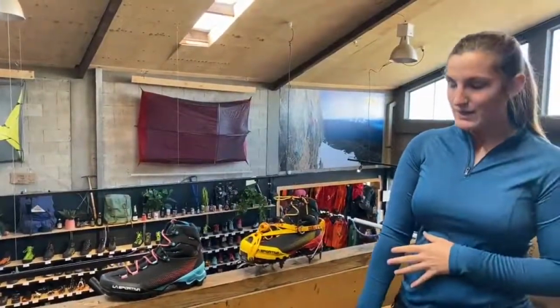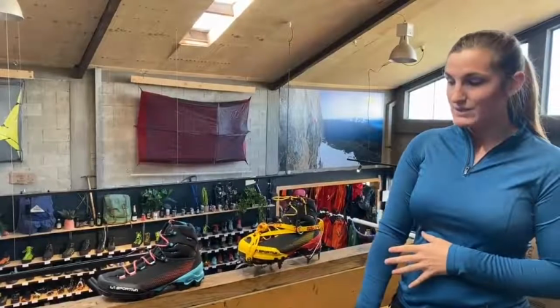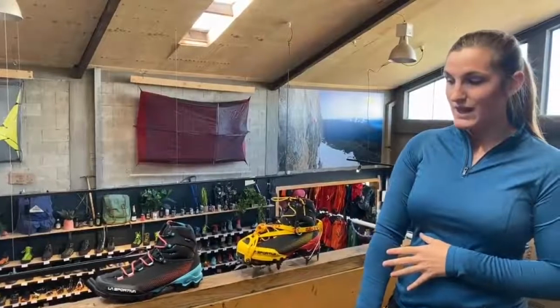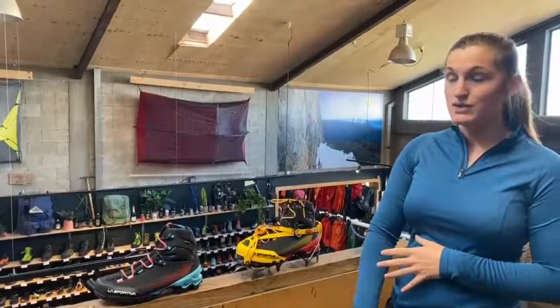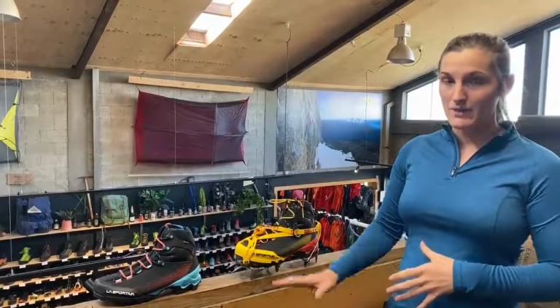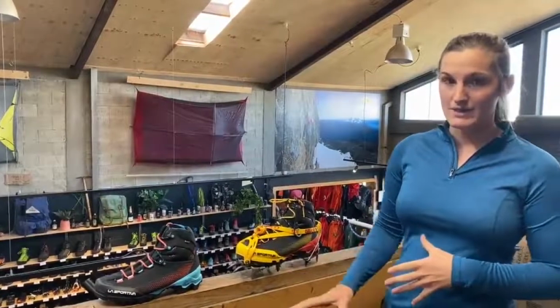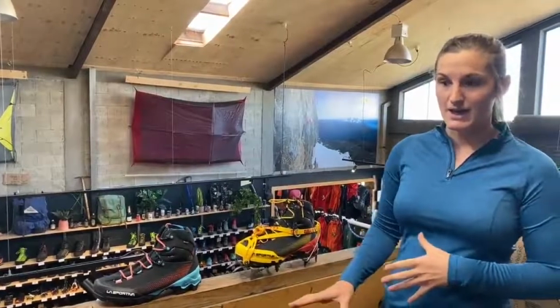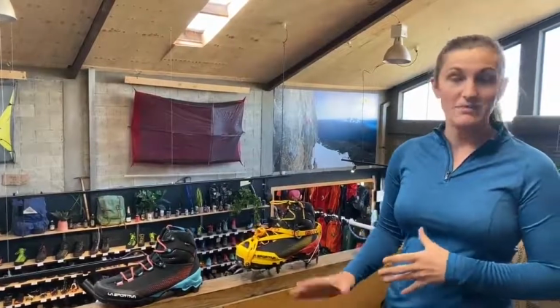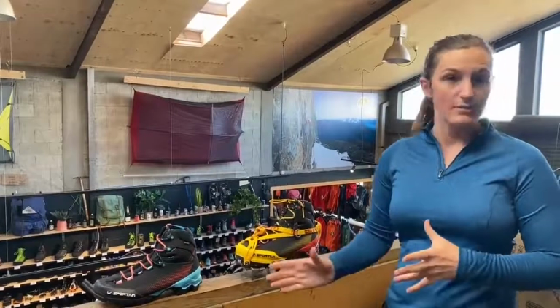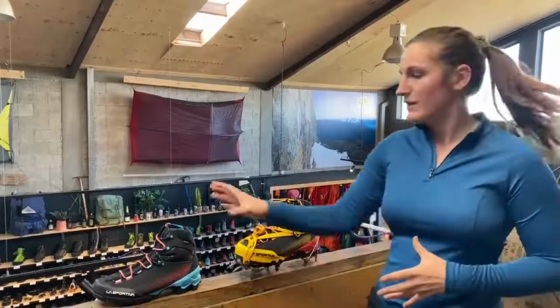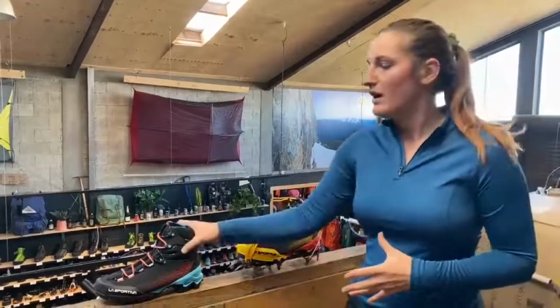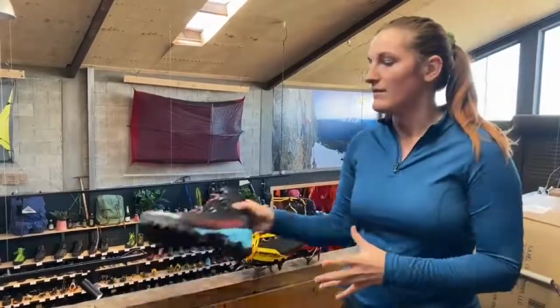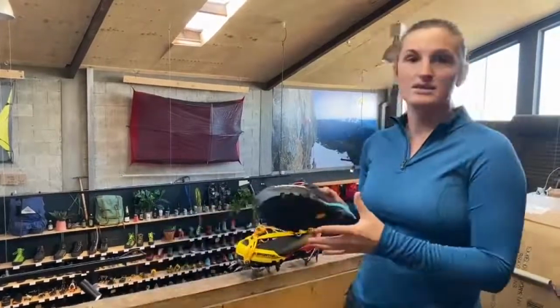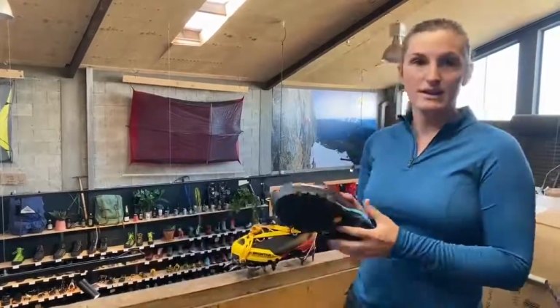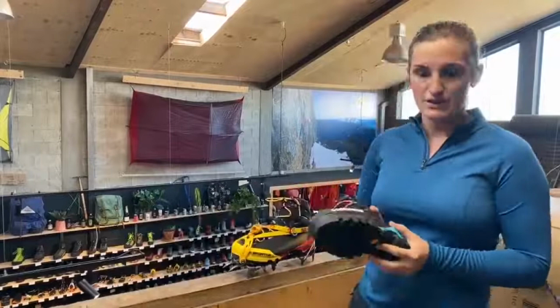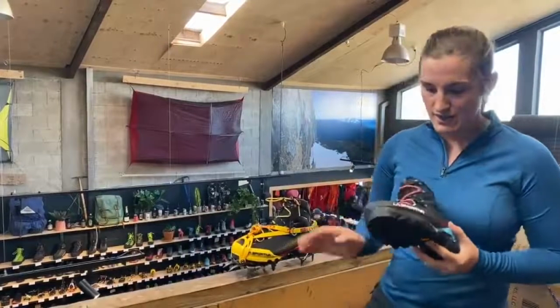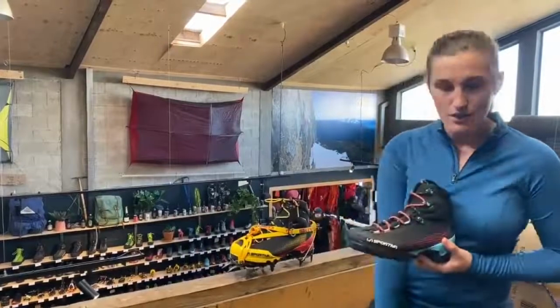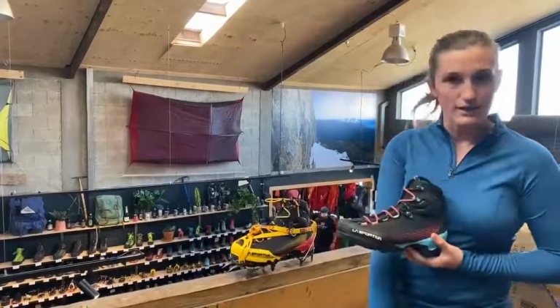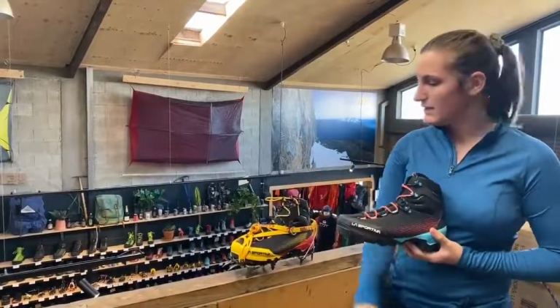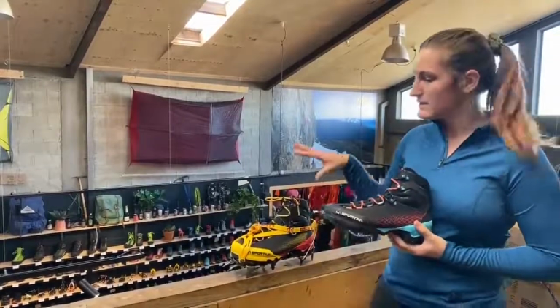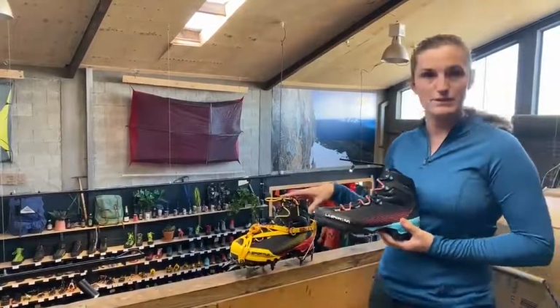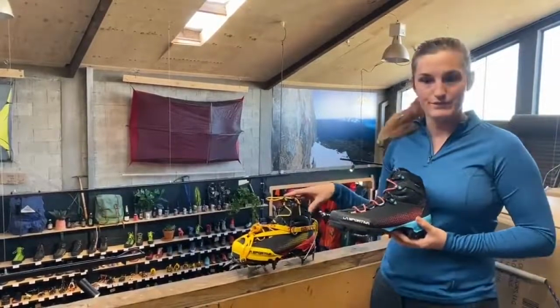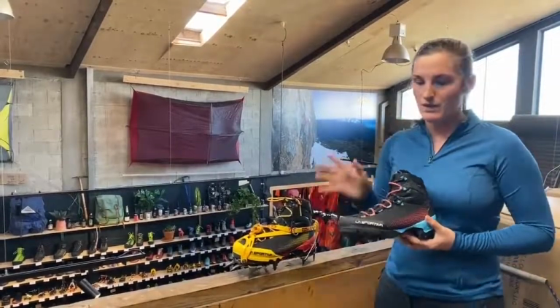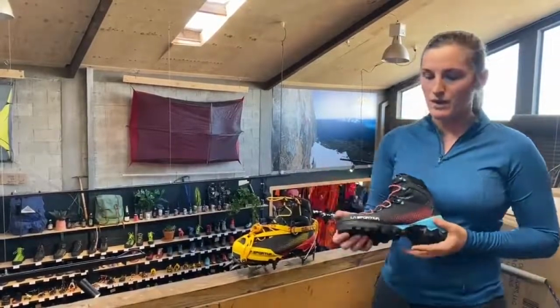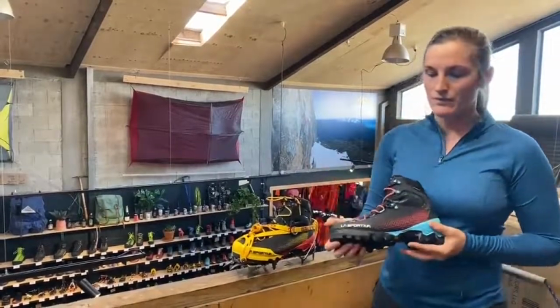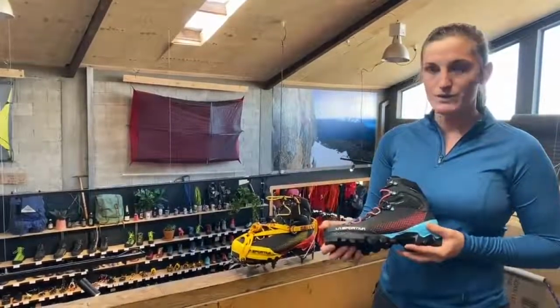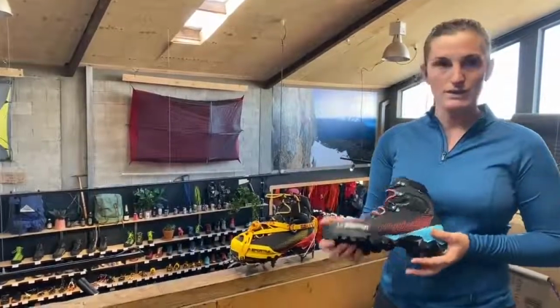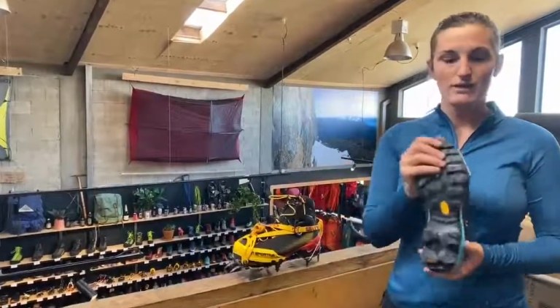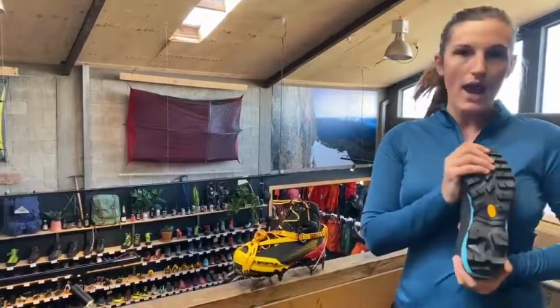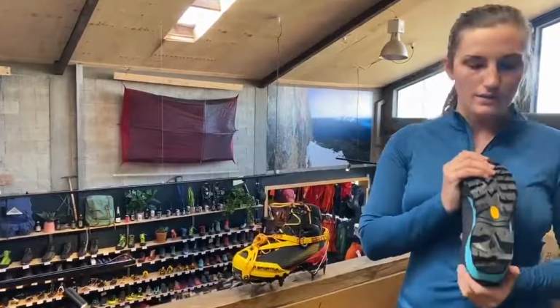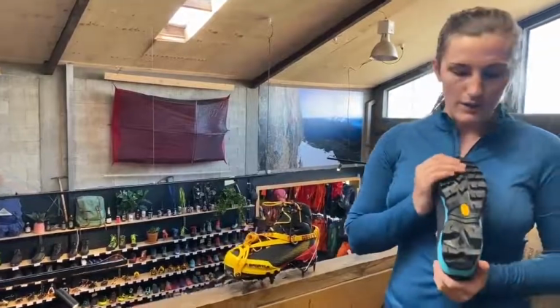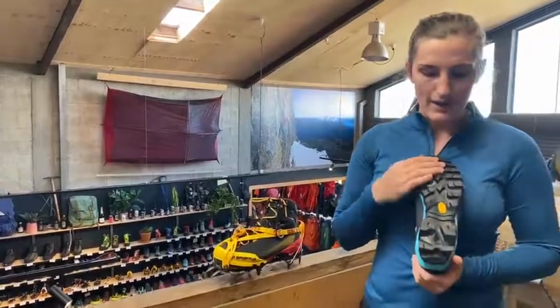These boots are a super lightweight mountaineering boot. This is the ladies' version that I am rocking here, and this is the men's version. Let's start at the sole and work our way up.